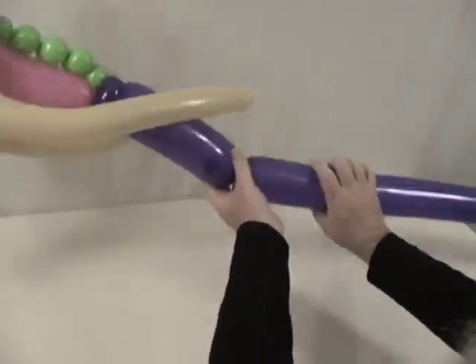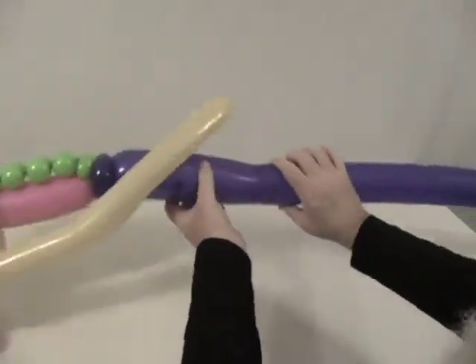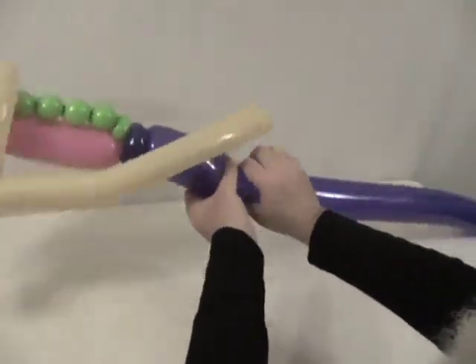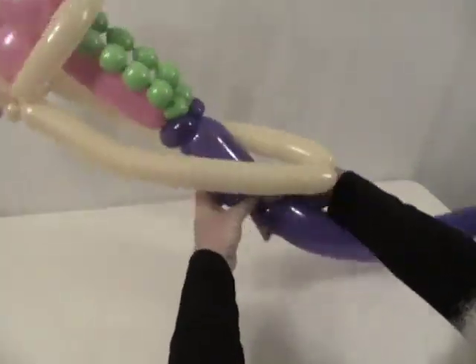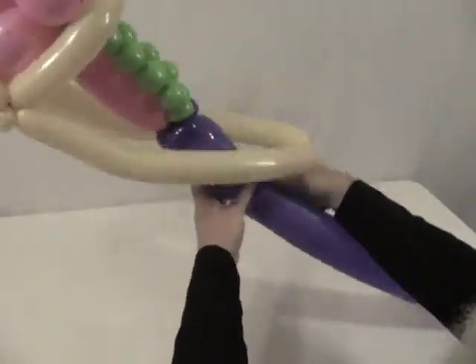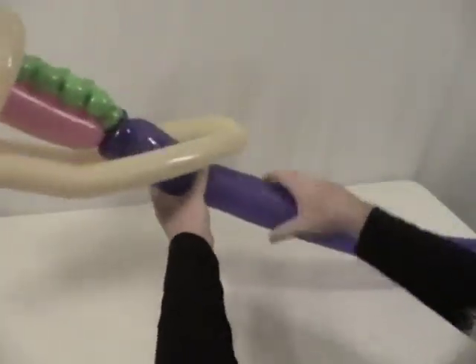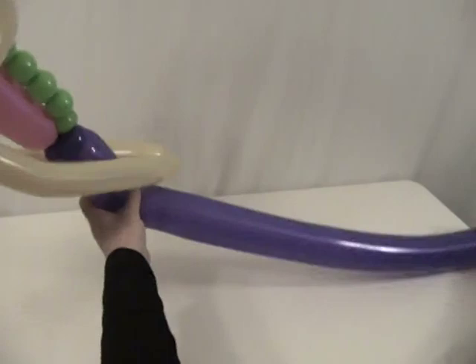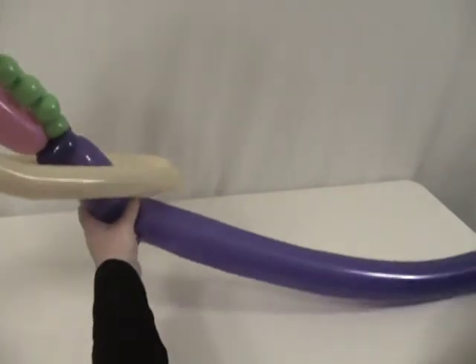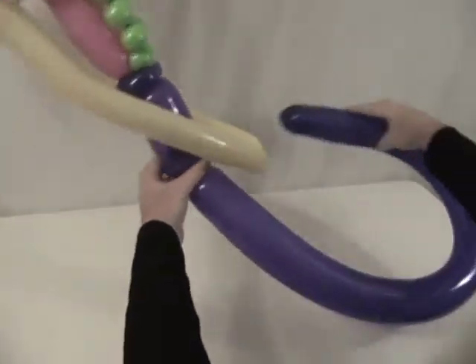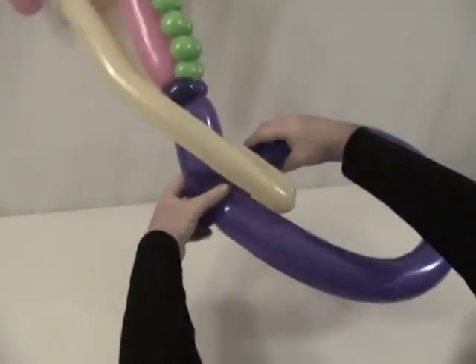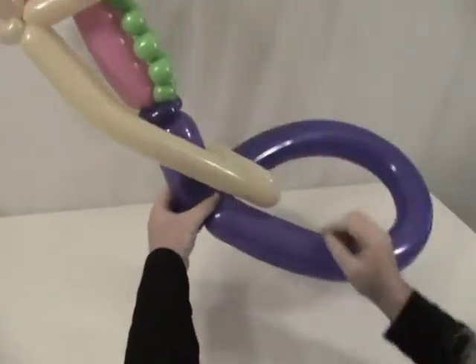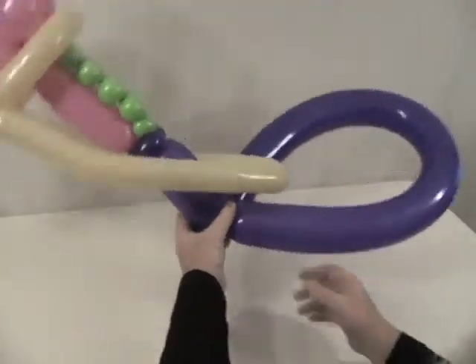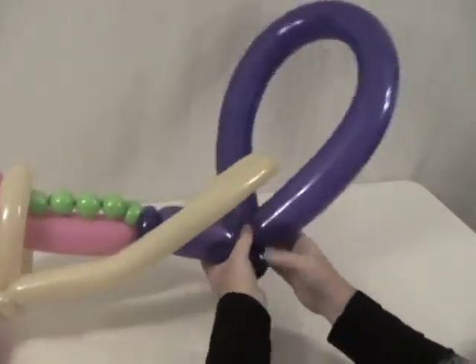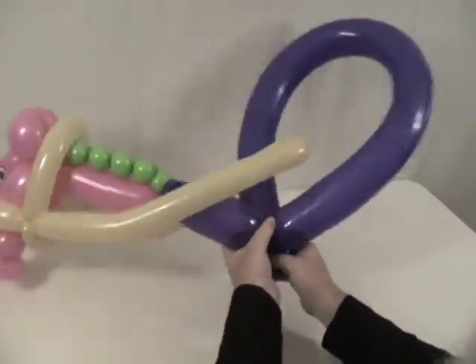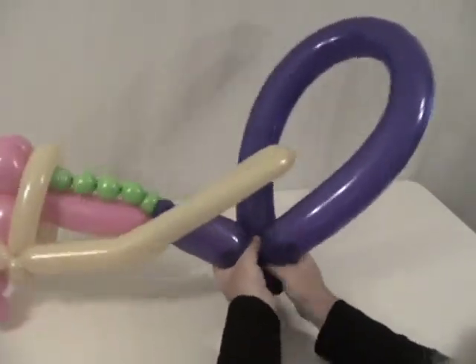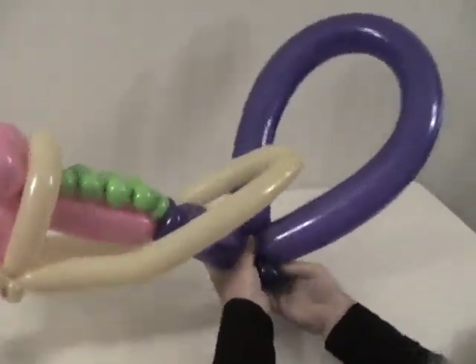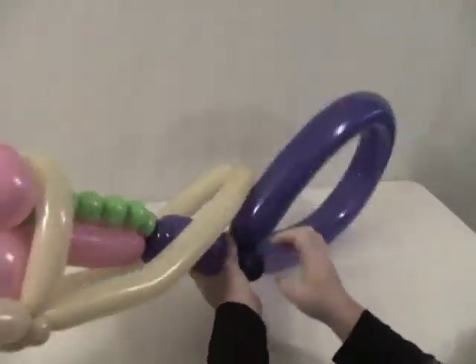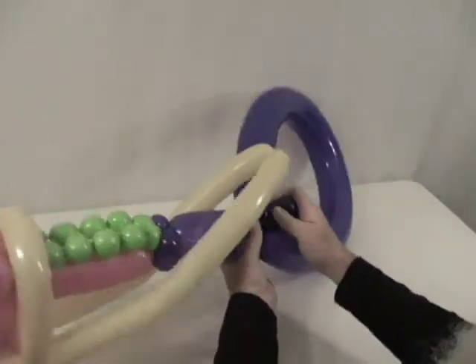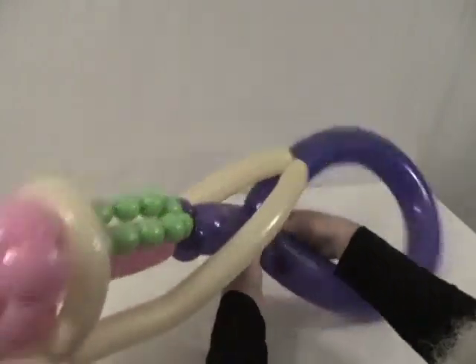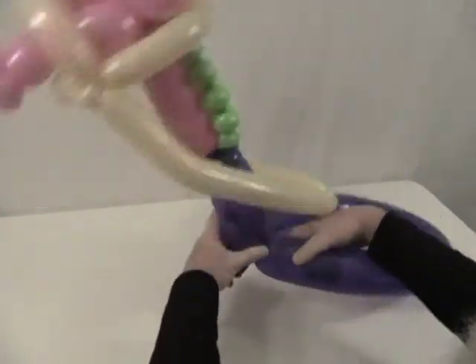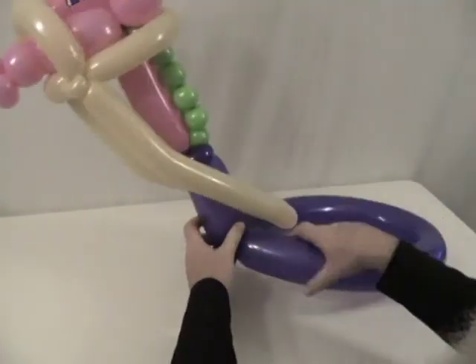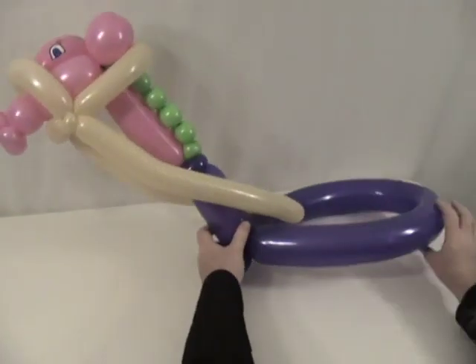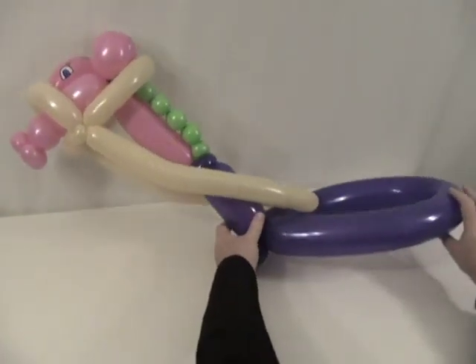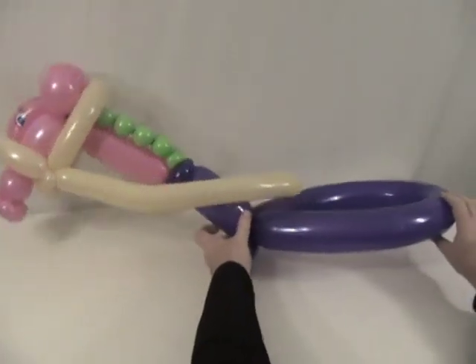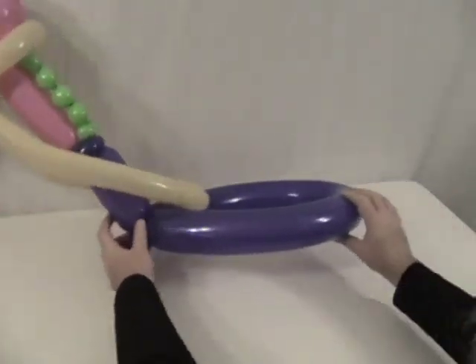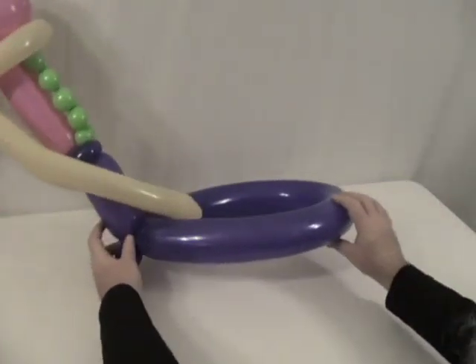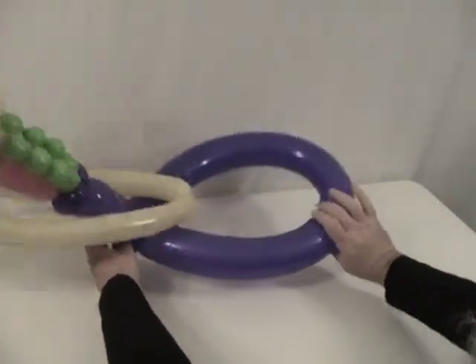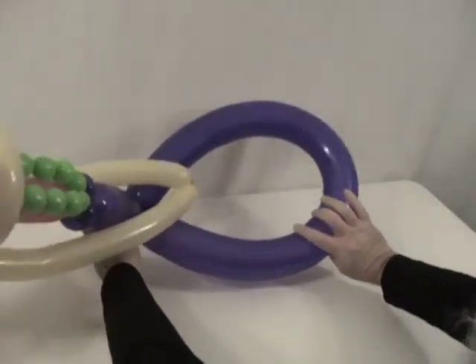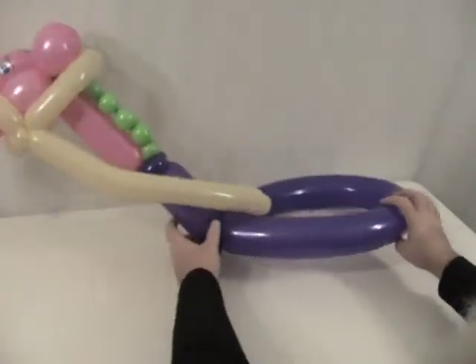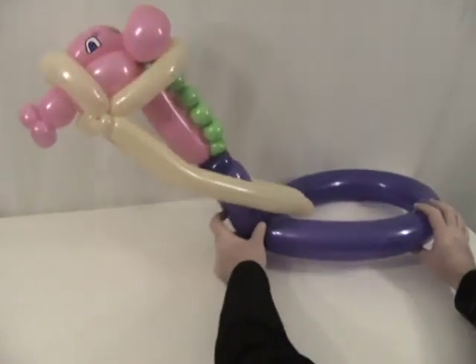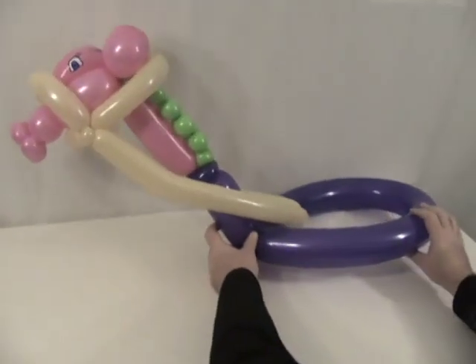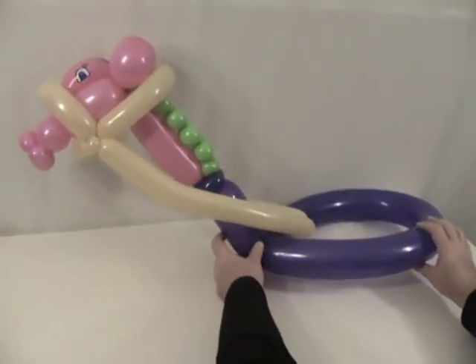You measure the stick to go around their waist, bring it back to the front, and twist it in. And that quick and easy, there's what they would ride — you've got a riding stick horse.